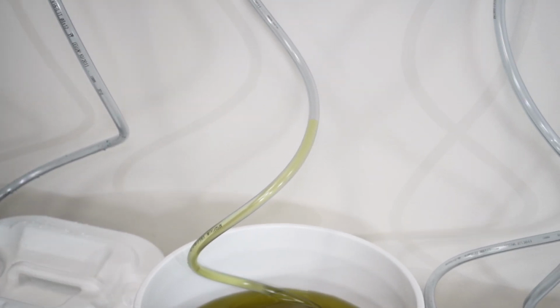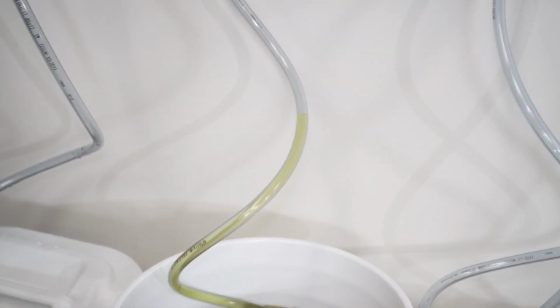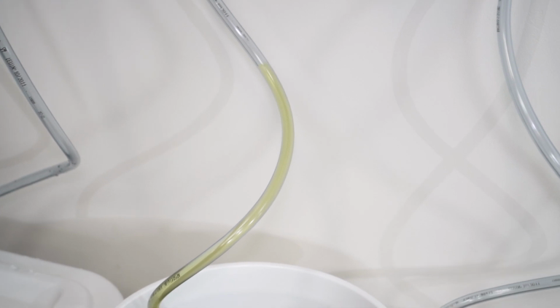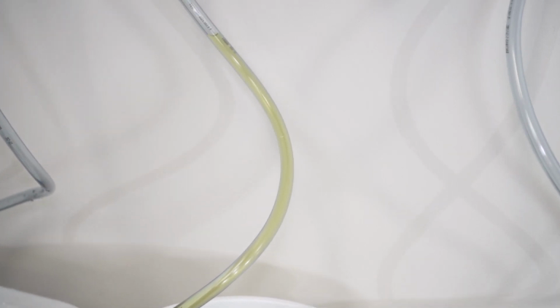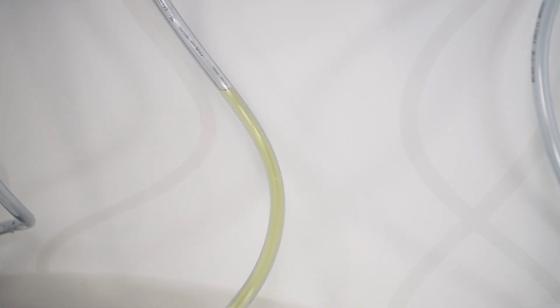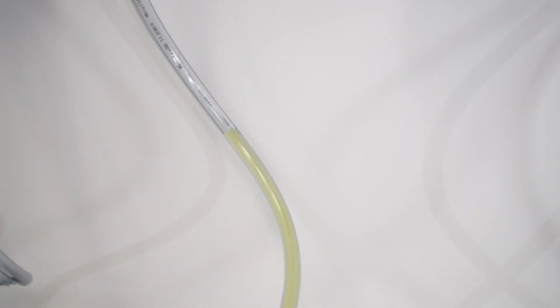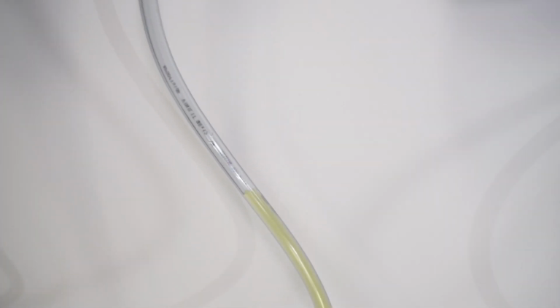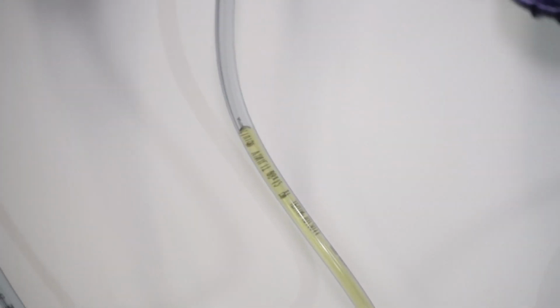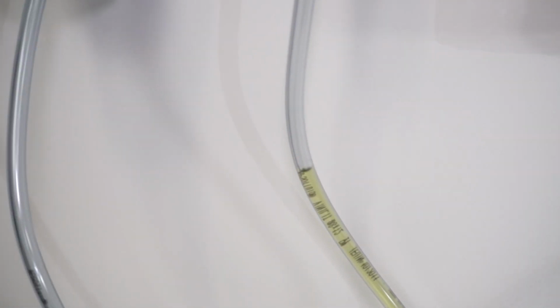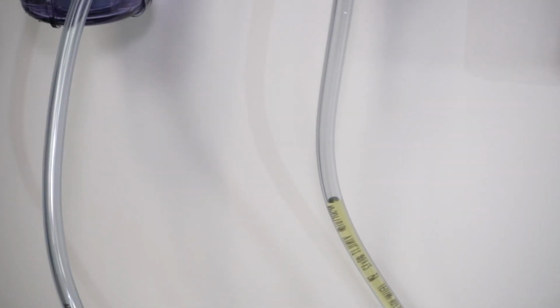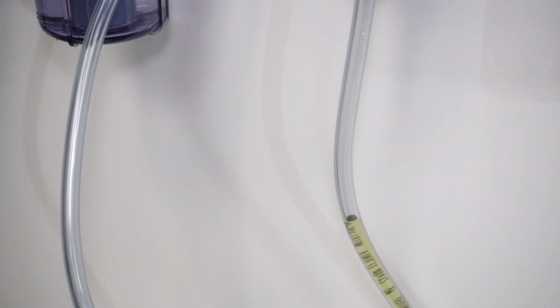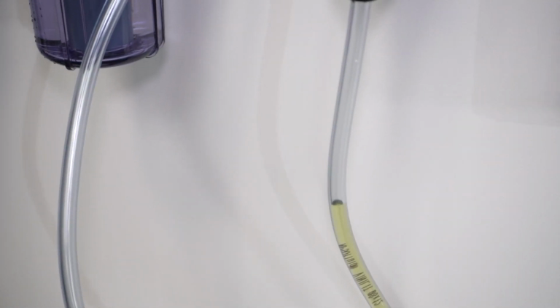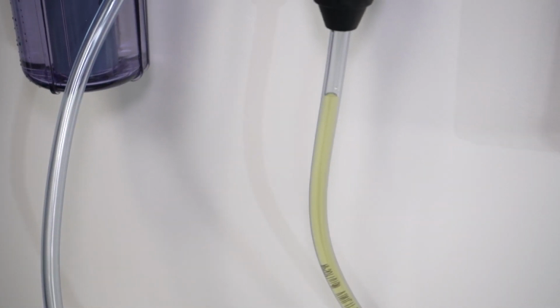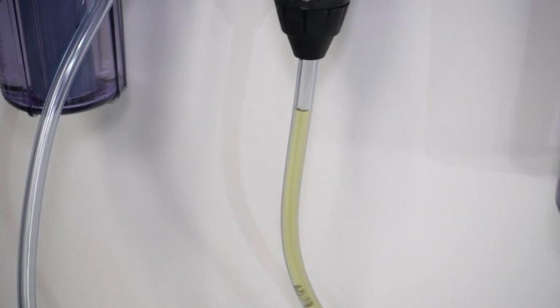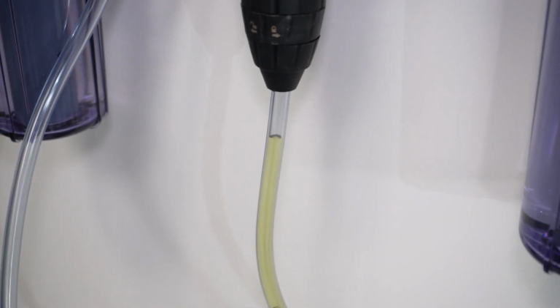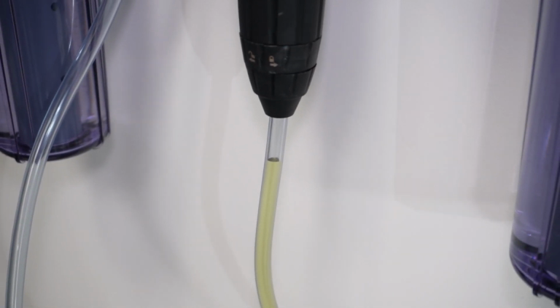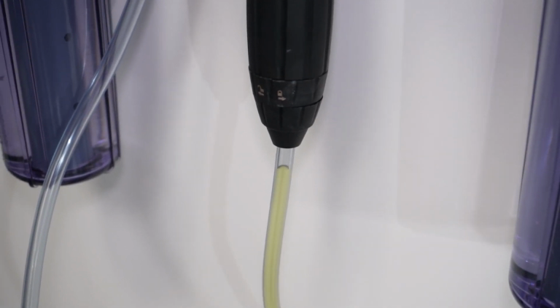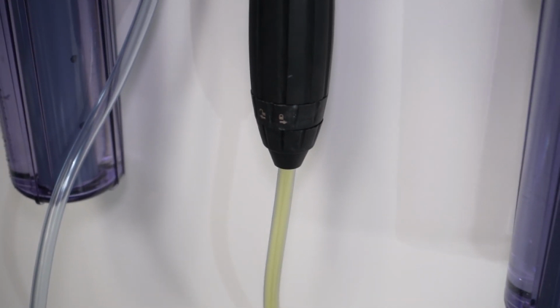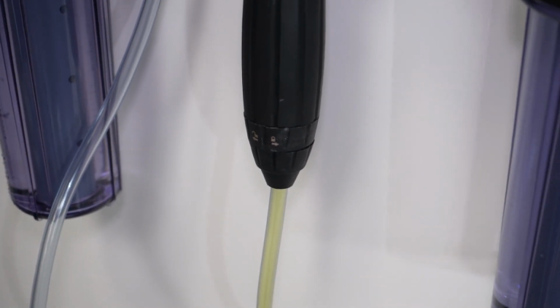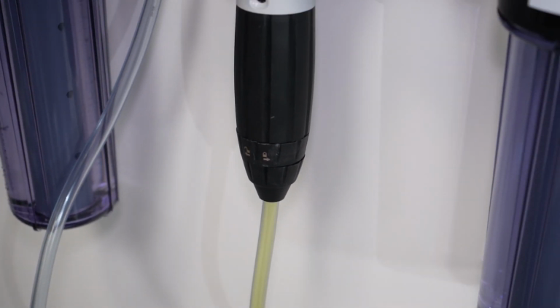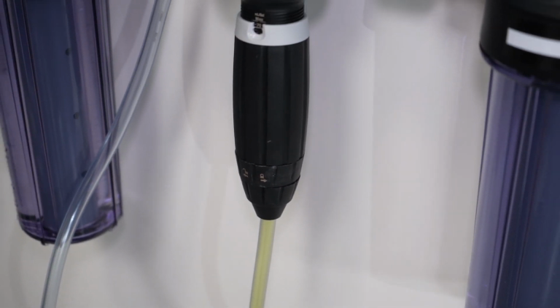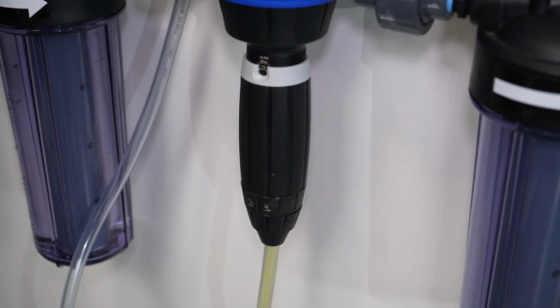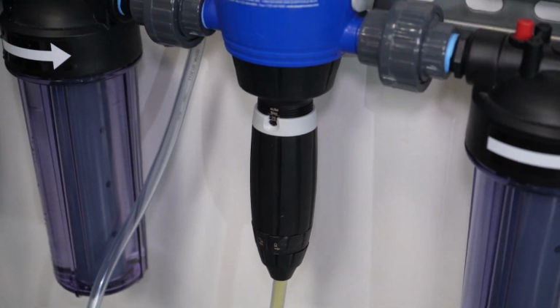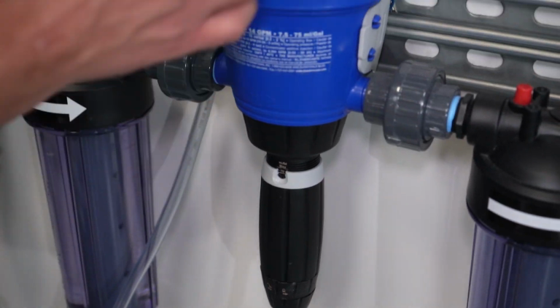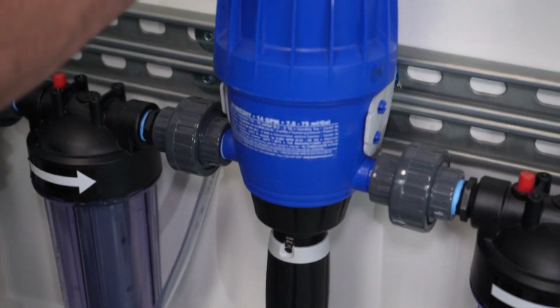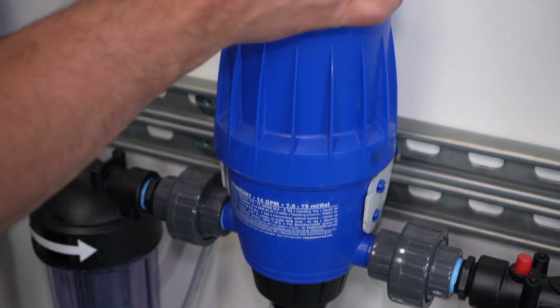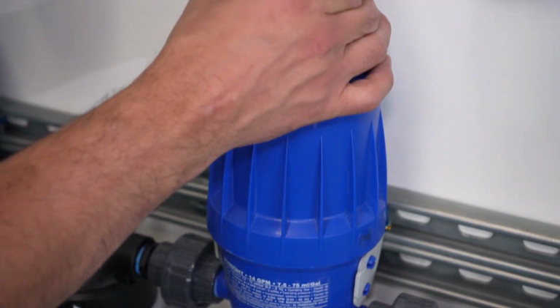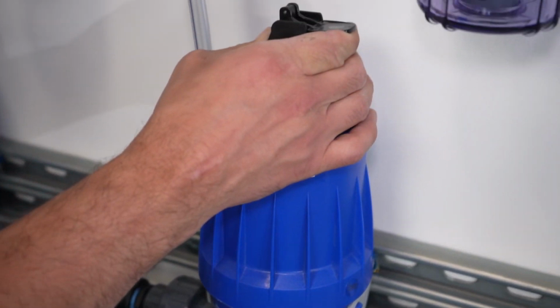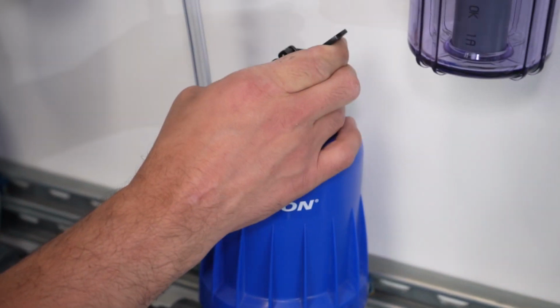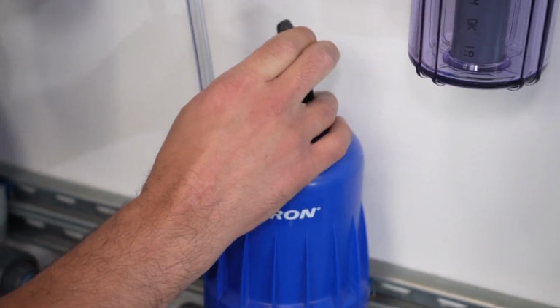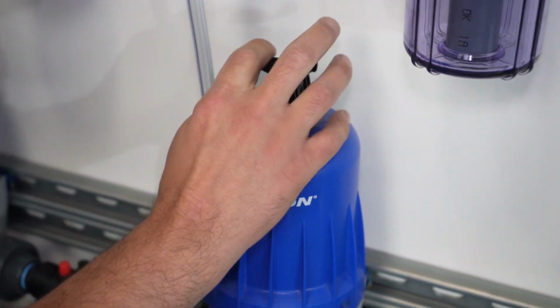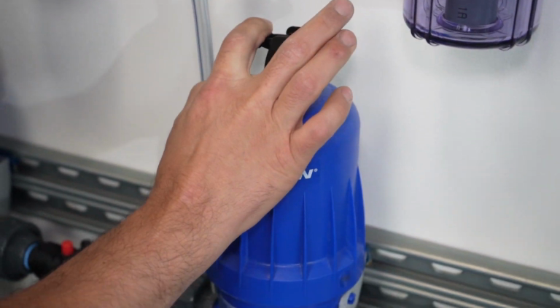At this point, you will start to notice nutrient solution flowing up the tubing. Once the nutrient solution has reached the stem, you can turn the bypass lever to the off position to avoid wasting the nutrient solution.